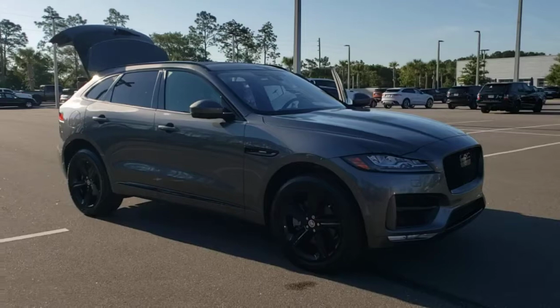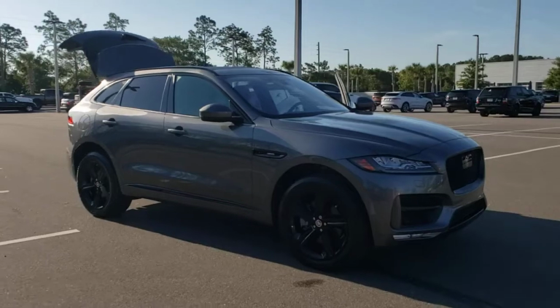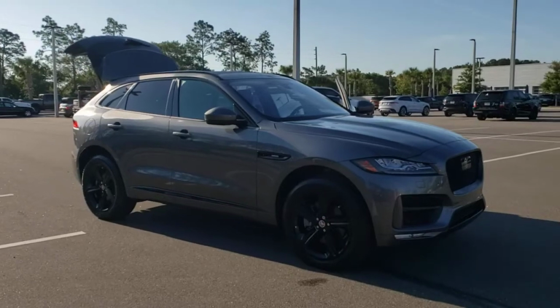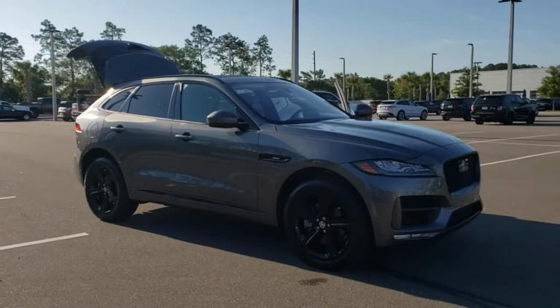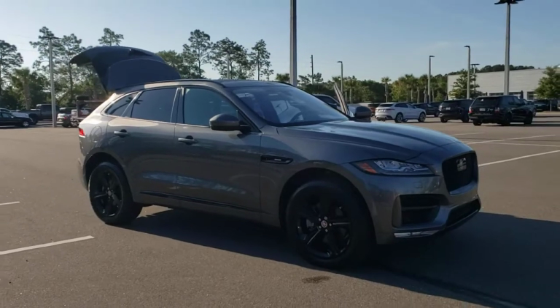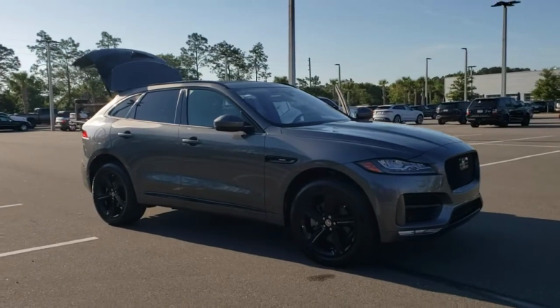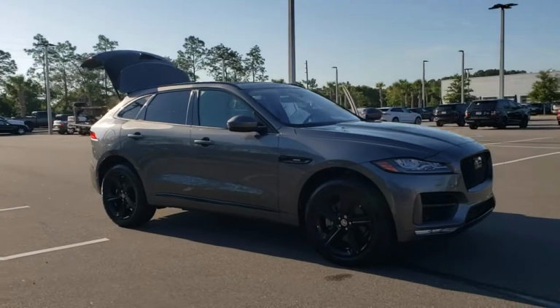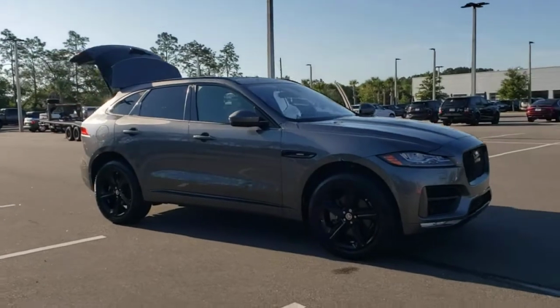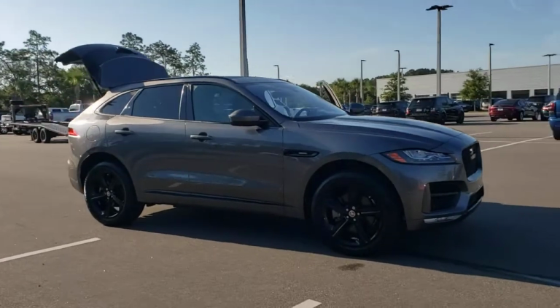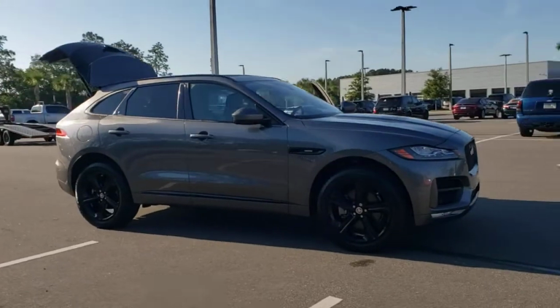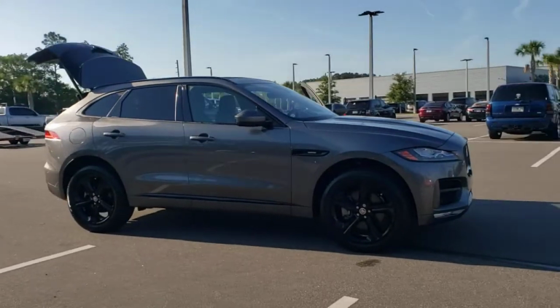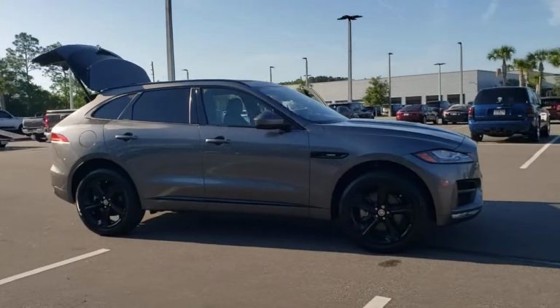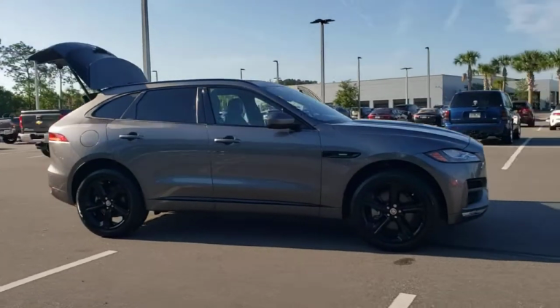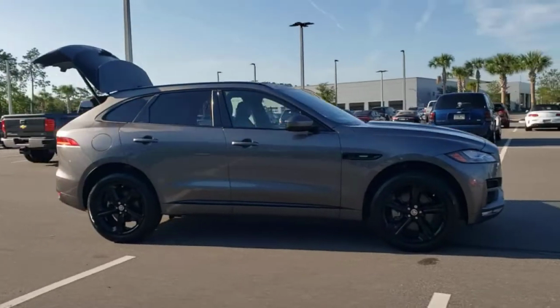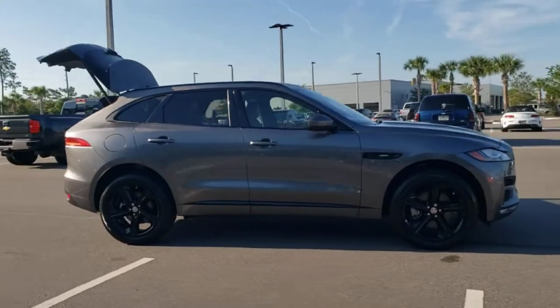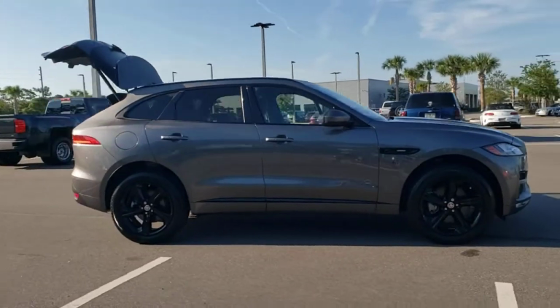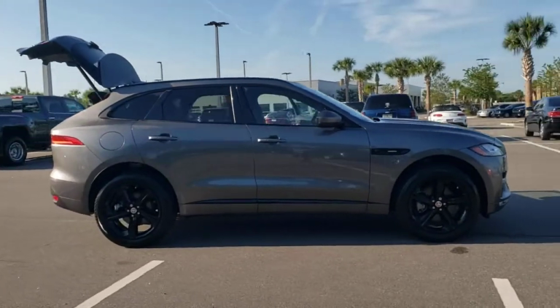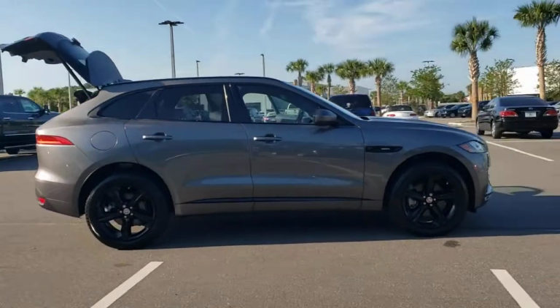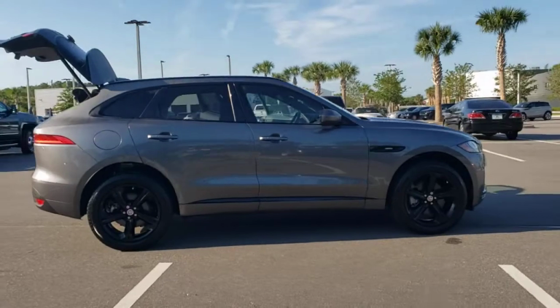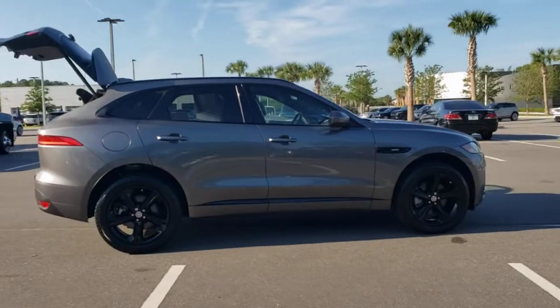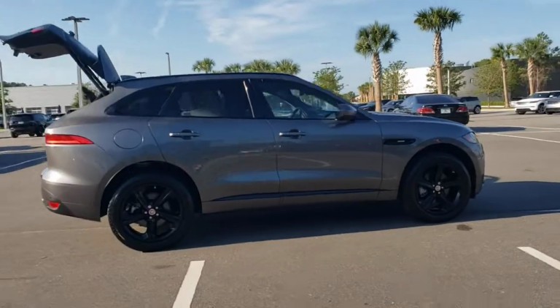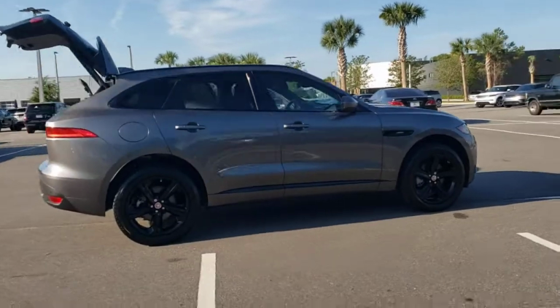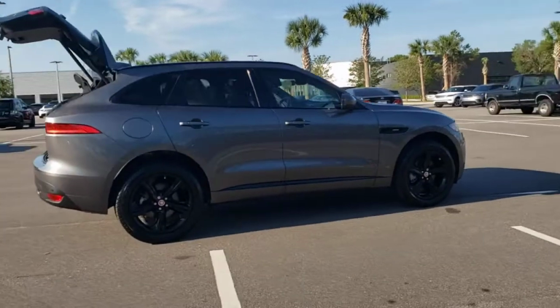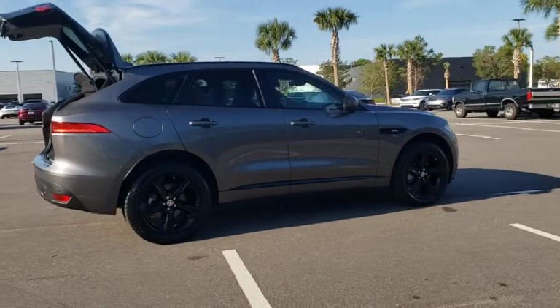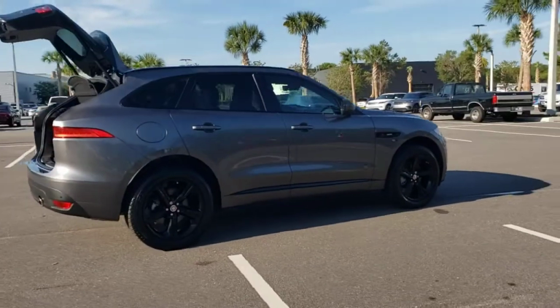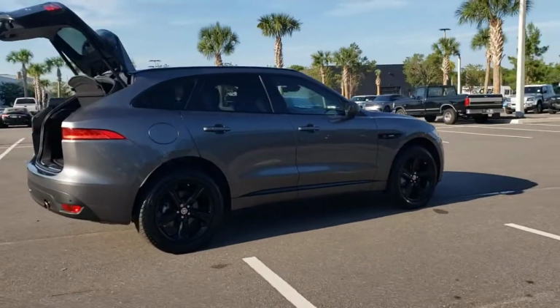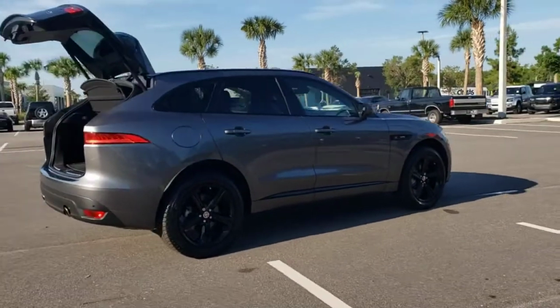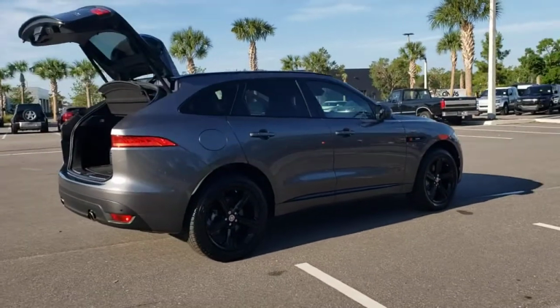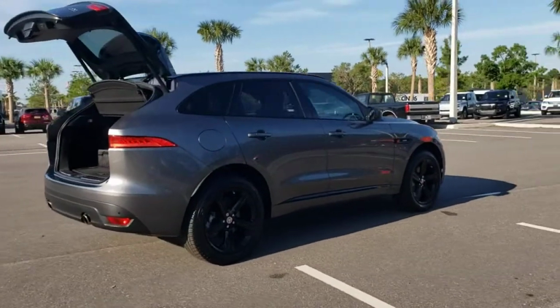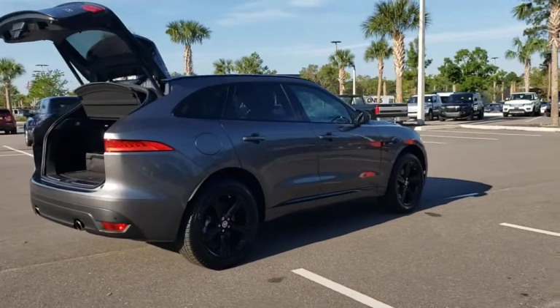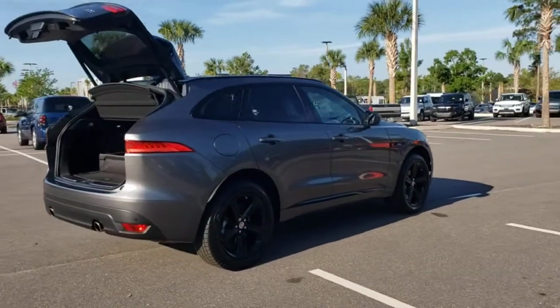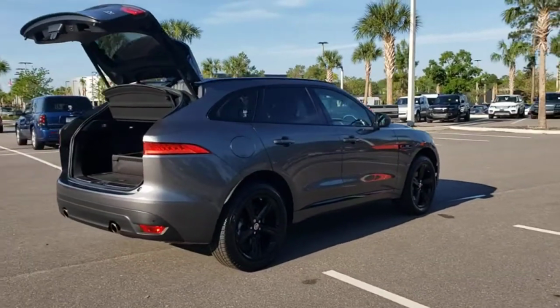Enjoy the view of this 2019 Jaguar F-Pace. This vehicle is an outstanding buy with fewer than 25,000 miles on the odometer.